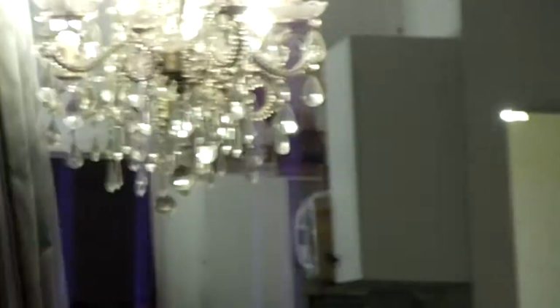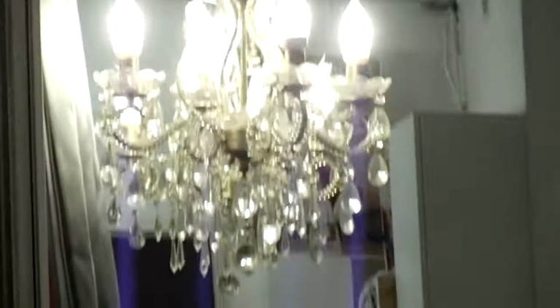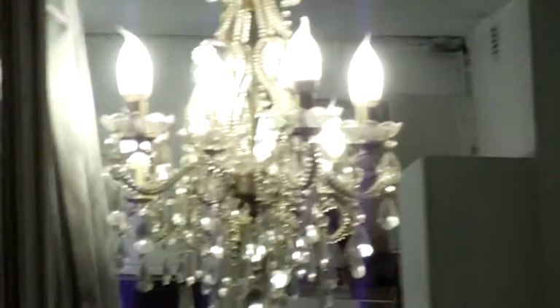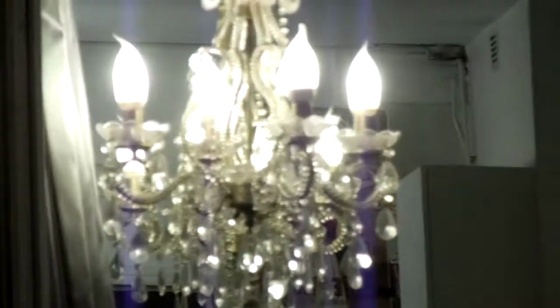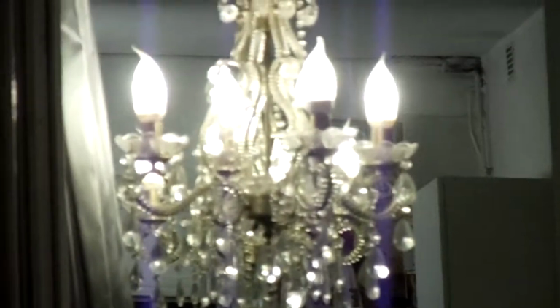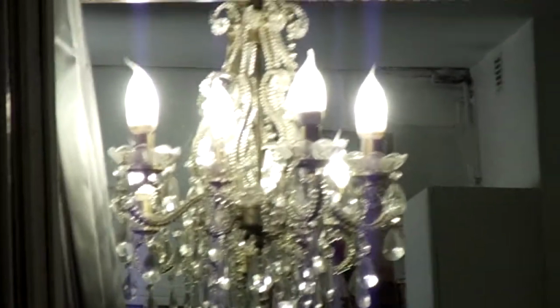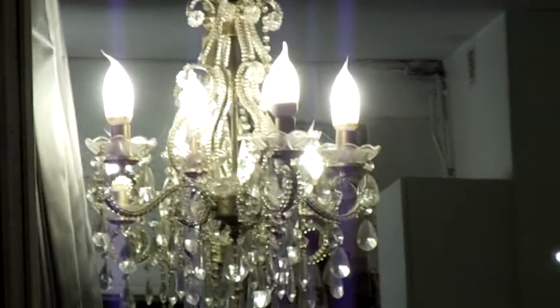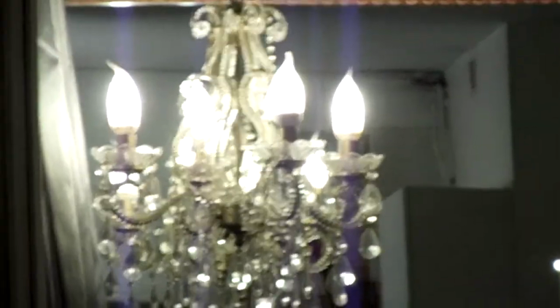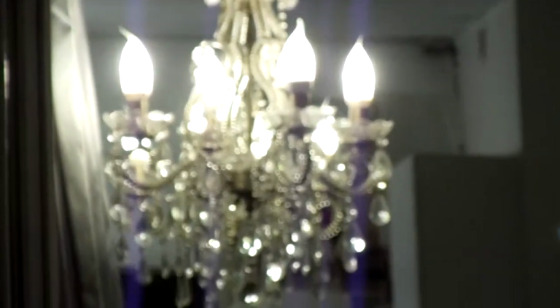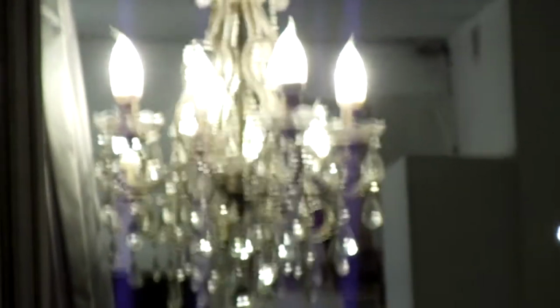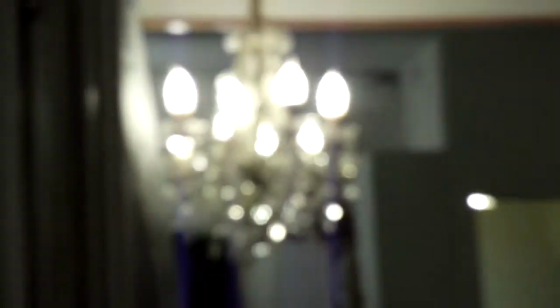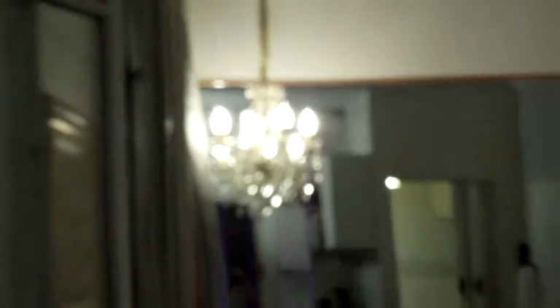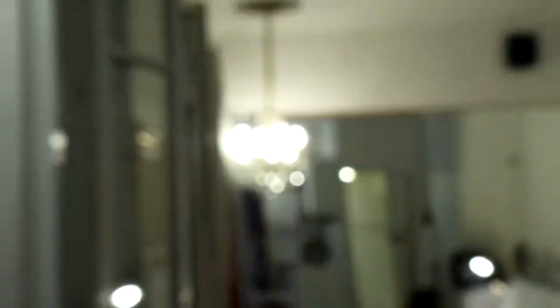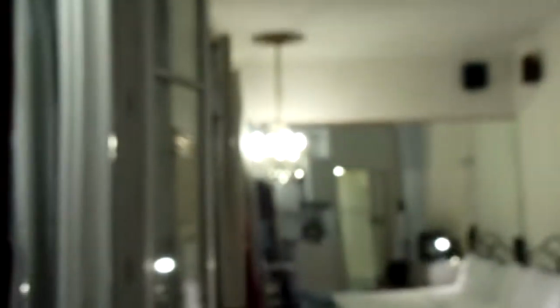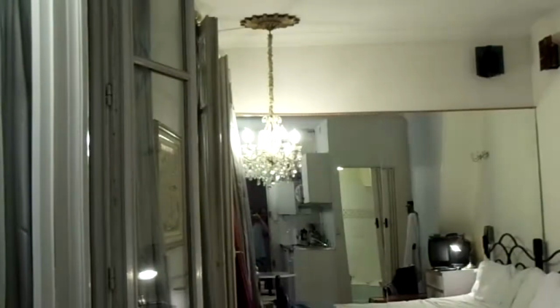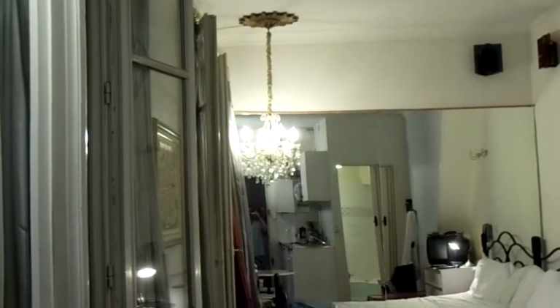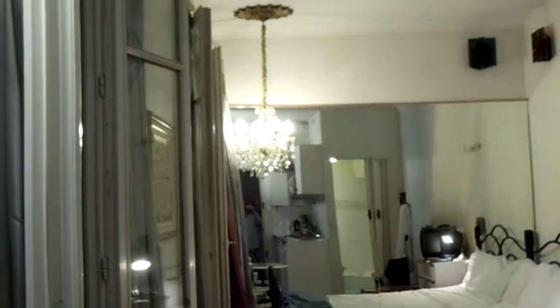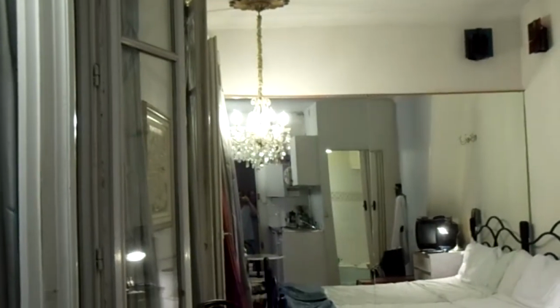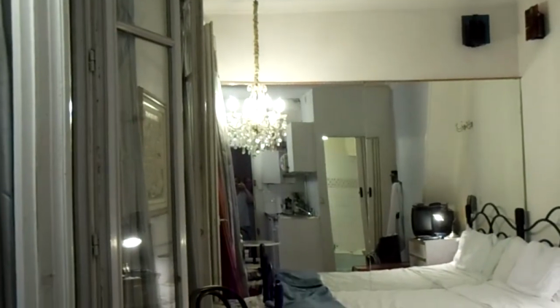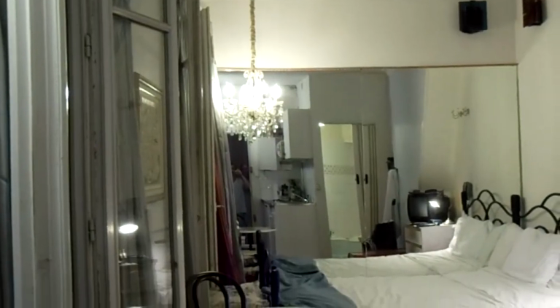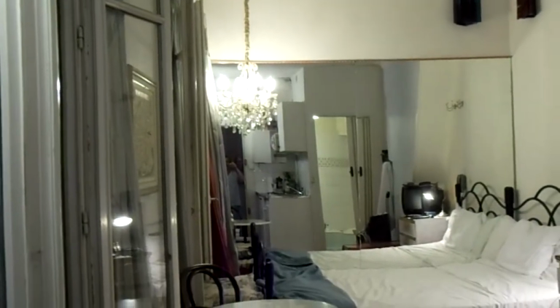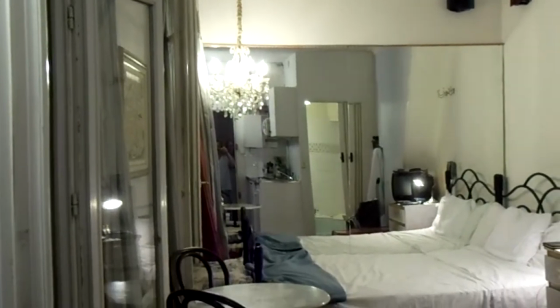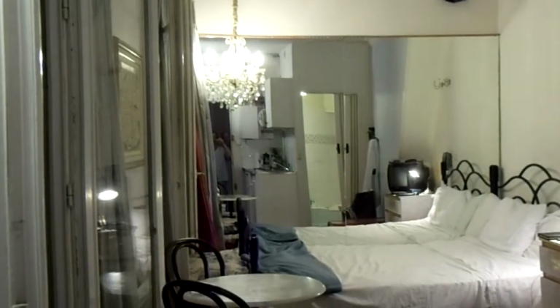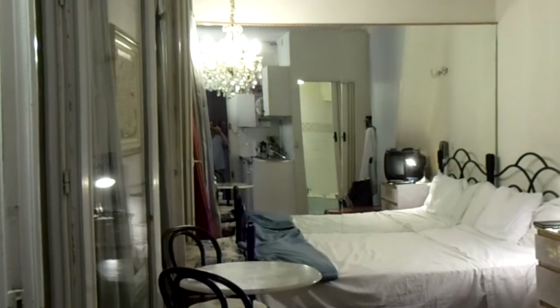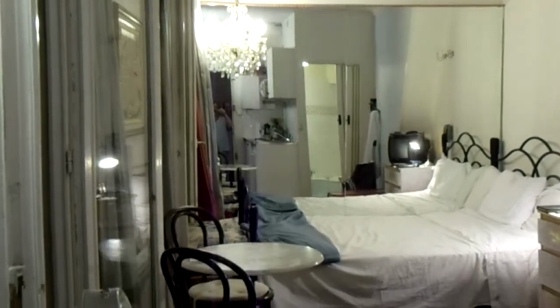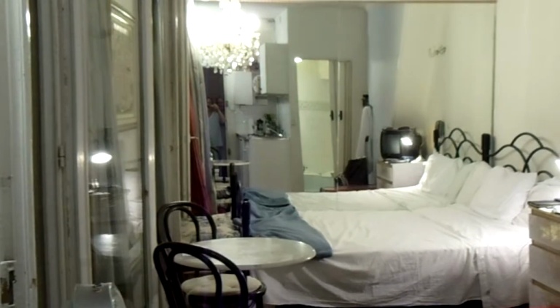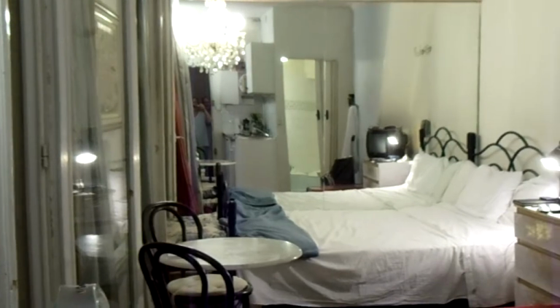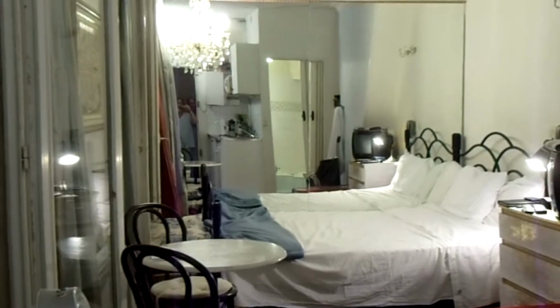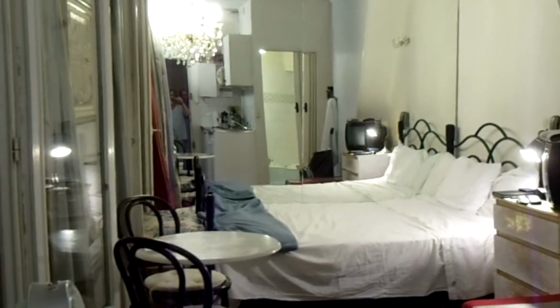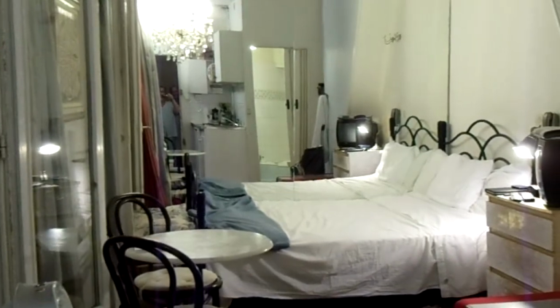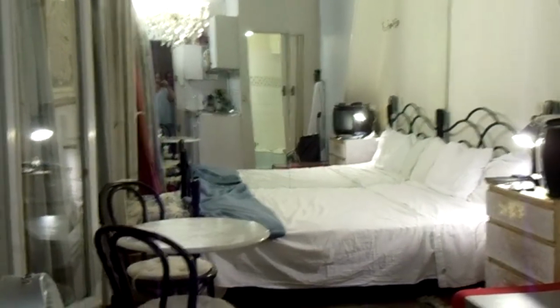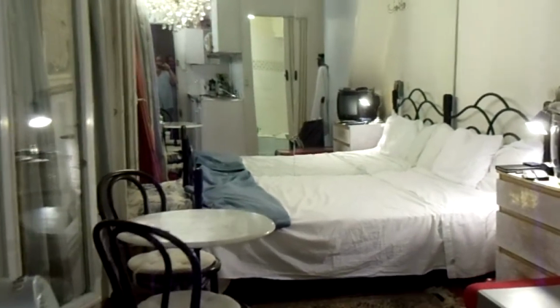Welcome to number six, apartment number six, 15 Rue — no, Boulevard du Temple. This is our little studio where we stayed in Paris.